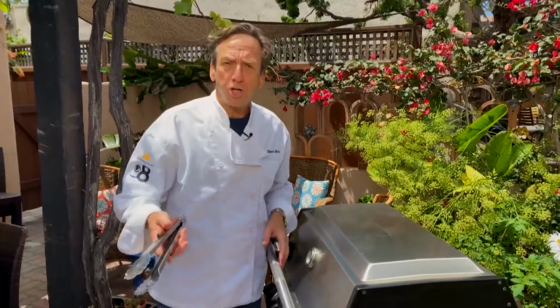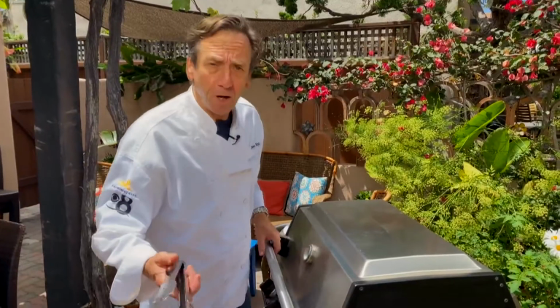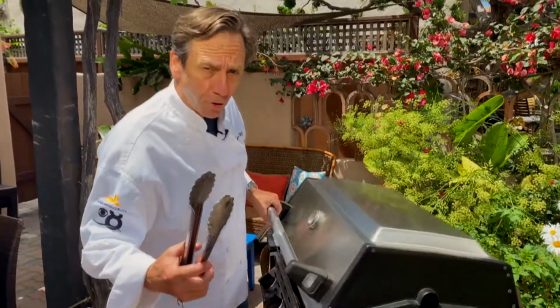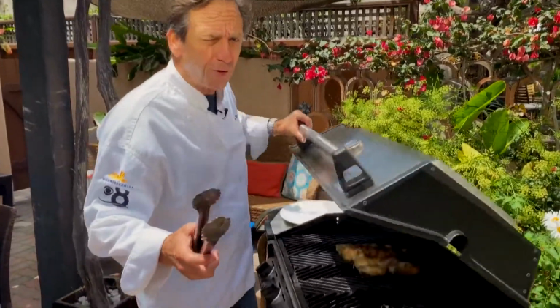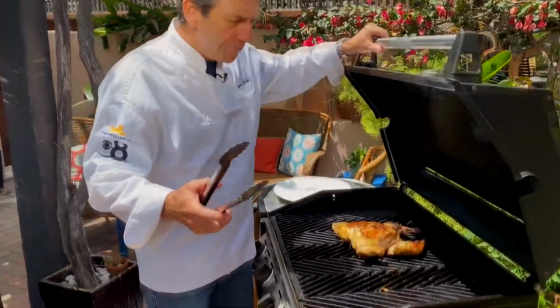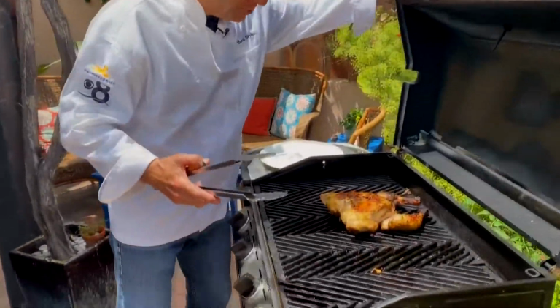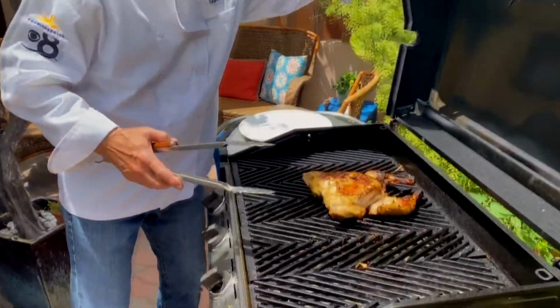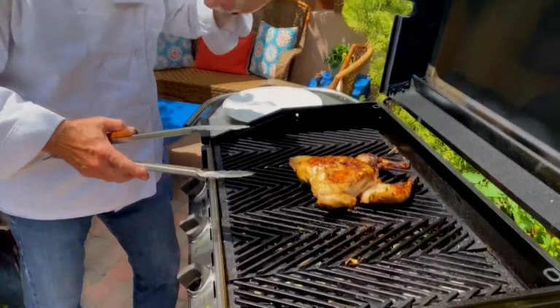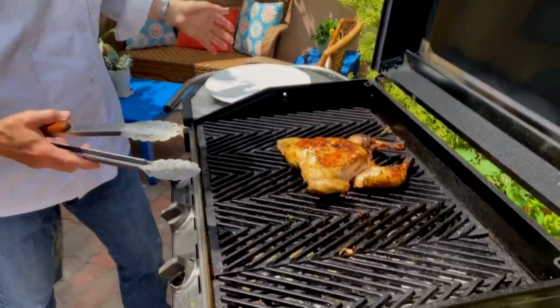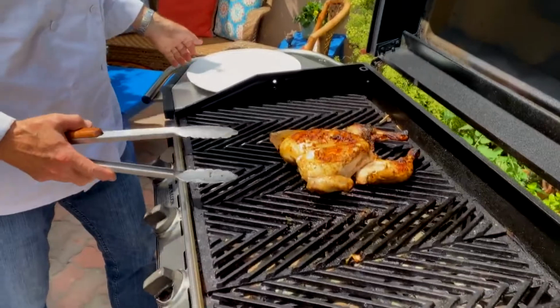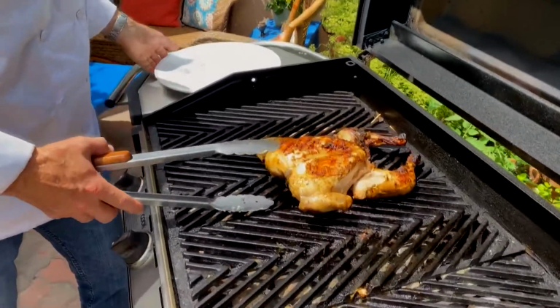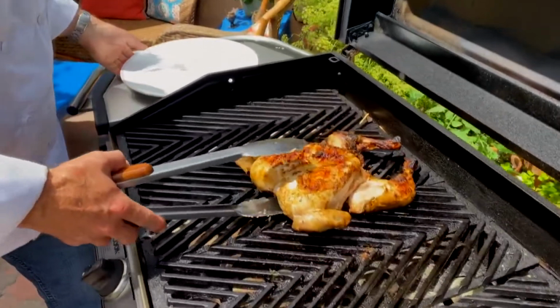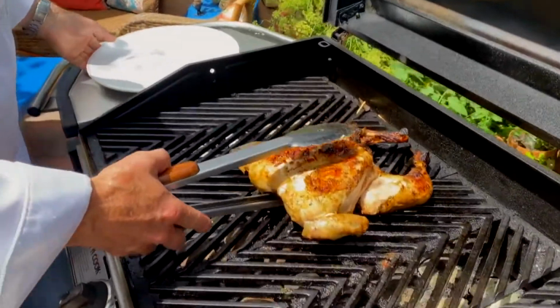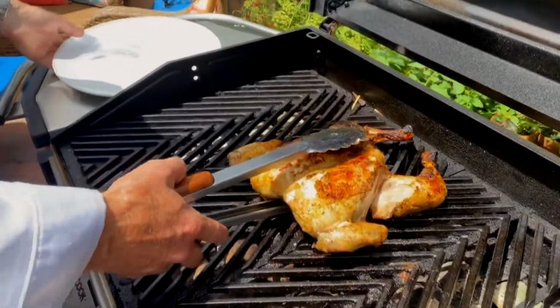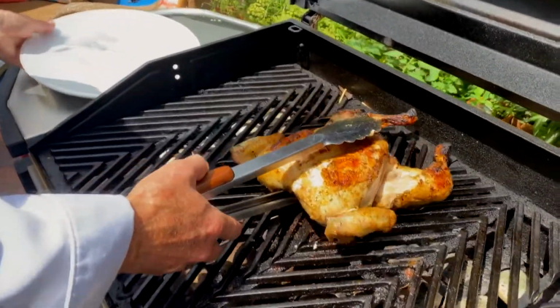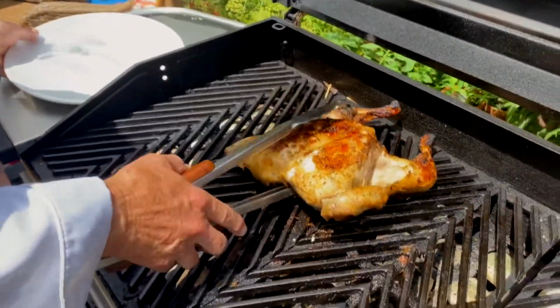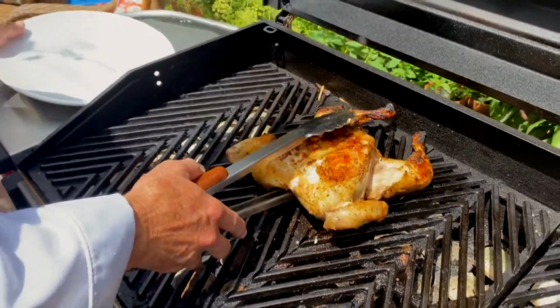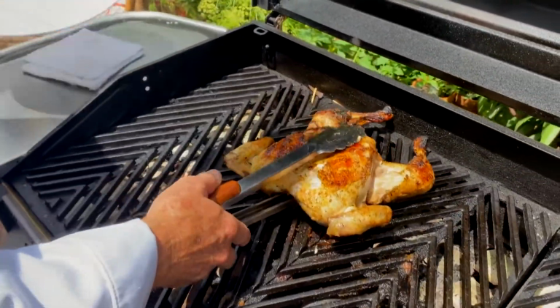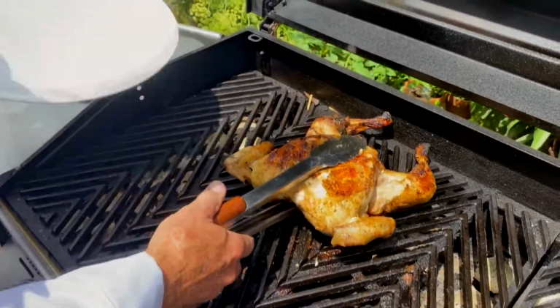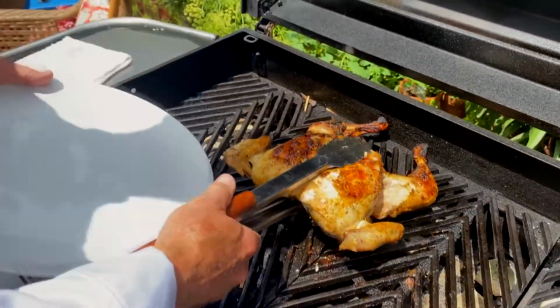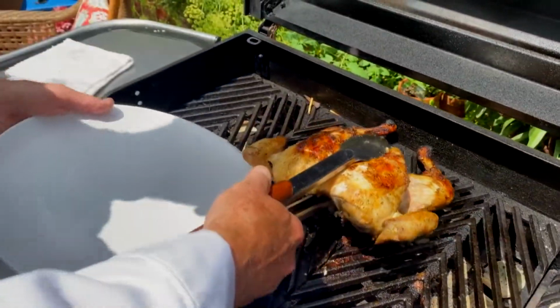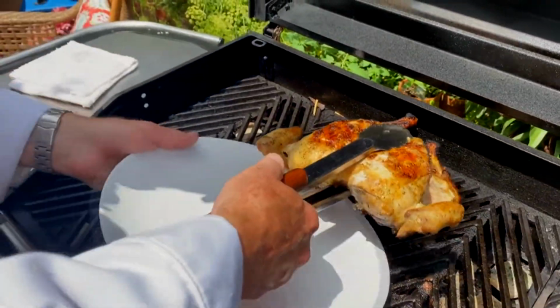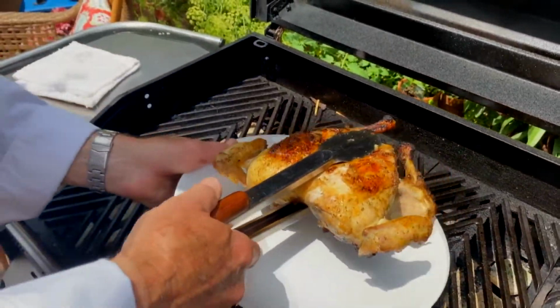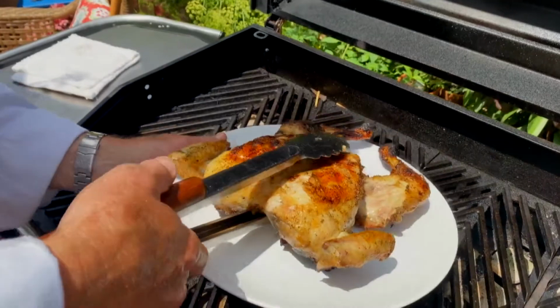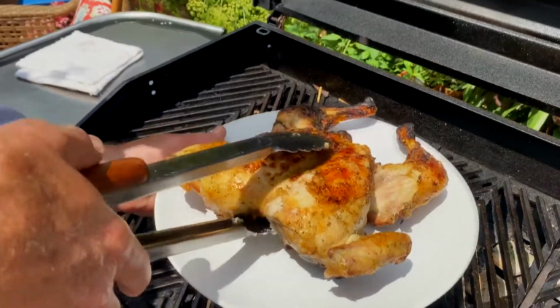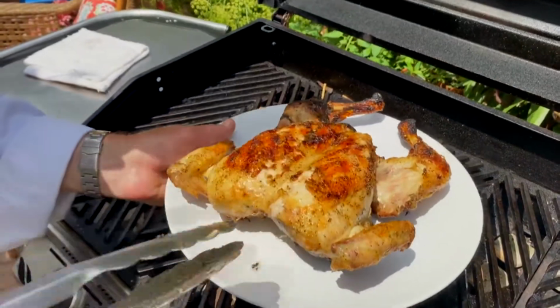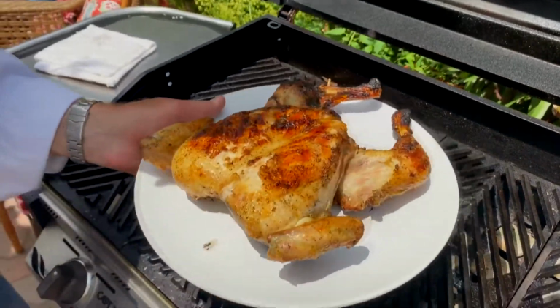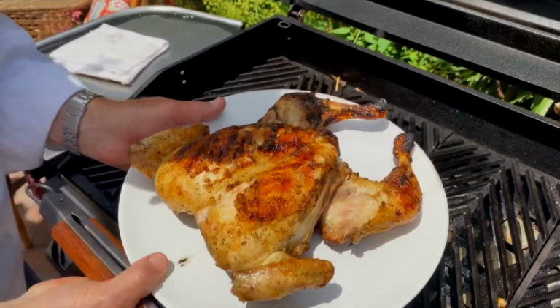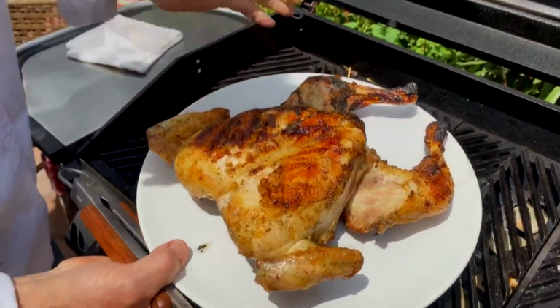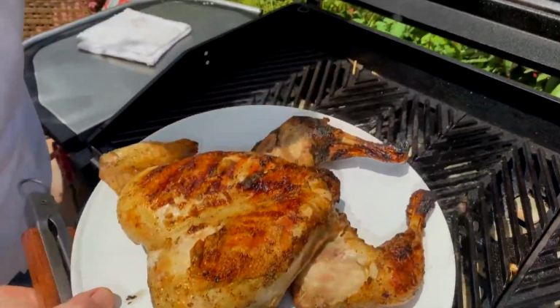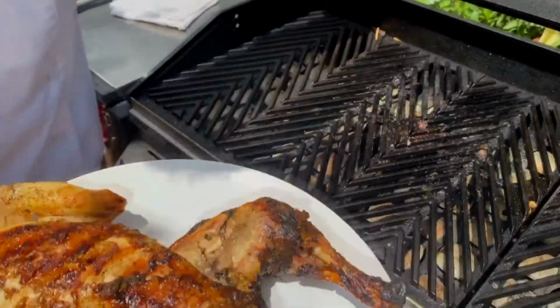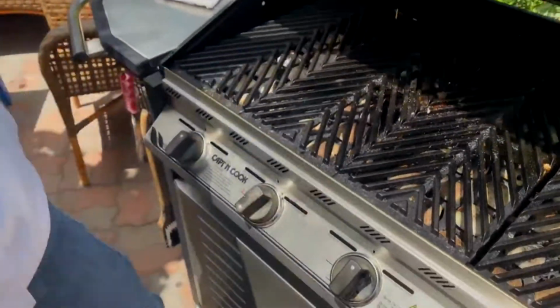Our chicken's been on the grill for about 50 minutes to an hour. We've turned it multiple times on that medium-high heat. Look at how beautiful that thing turned out. Get it on a plate here and head over to the cutting board and serve this up.